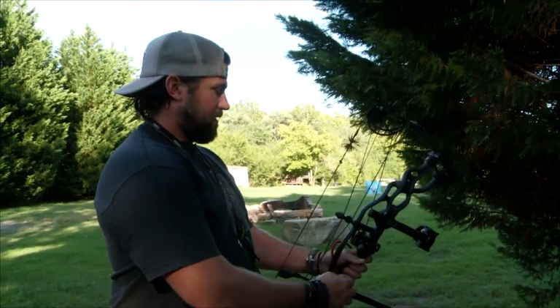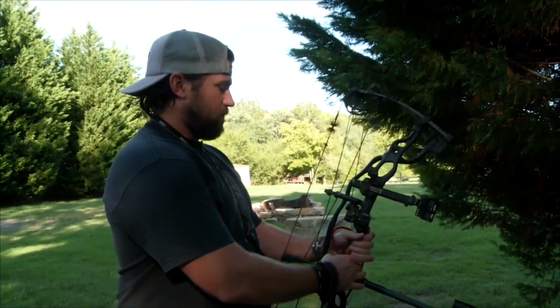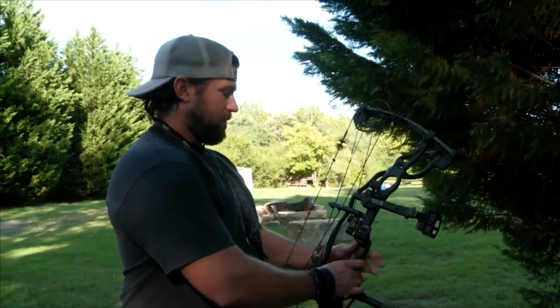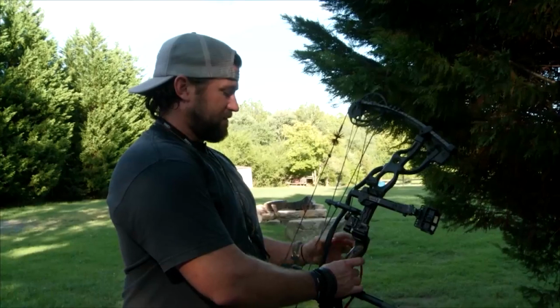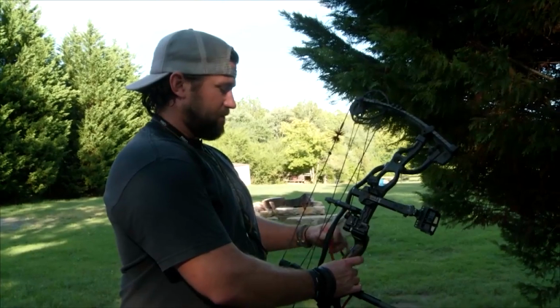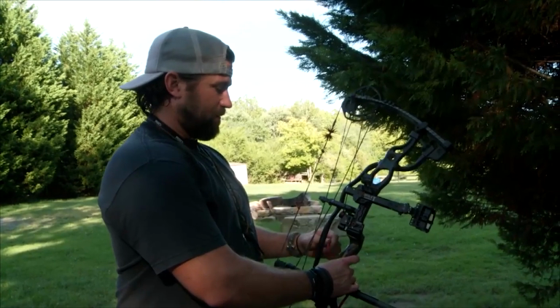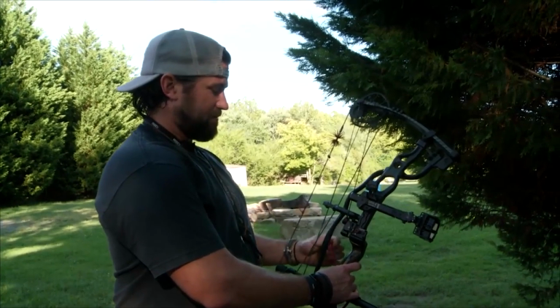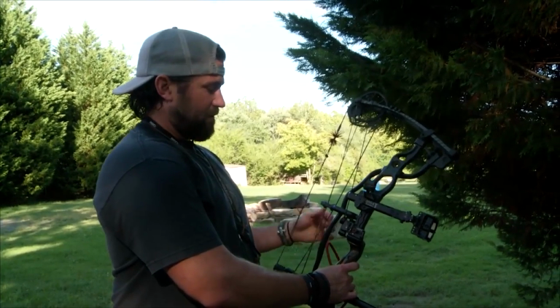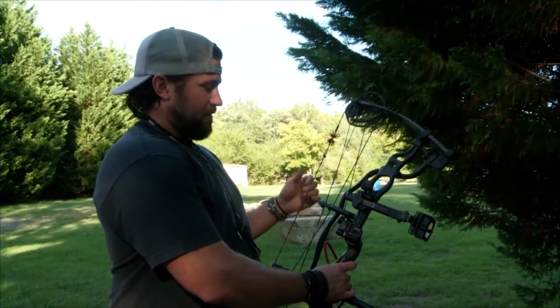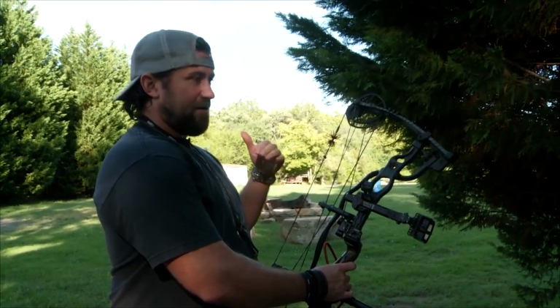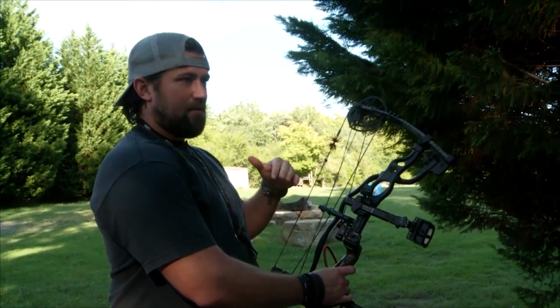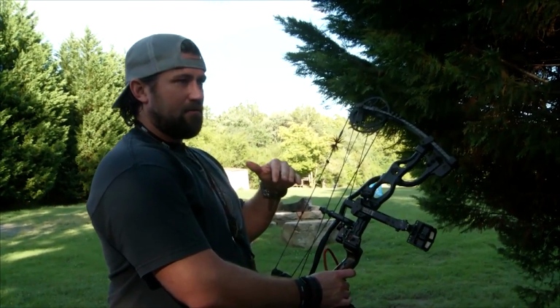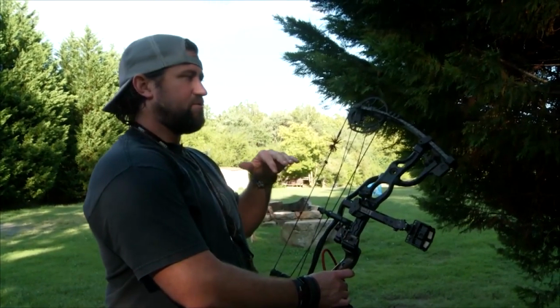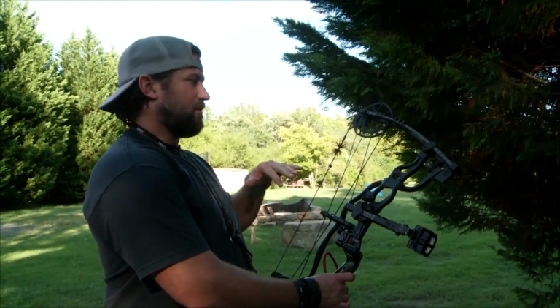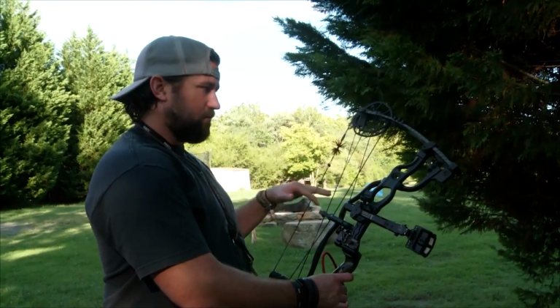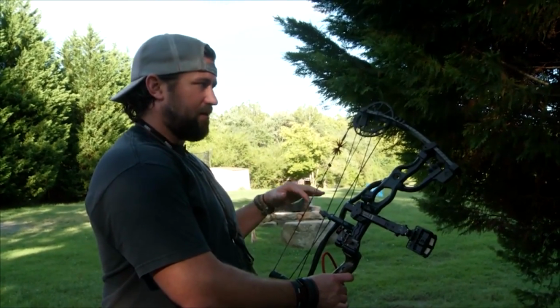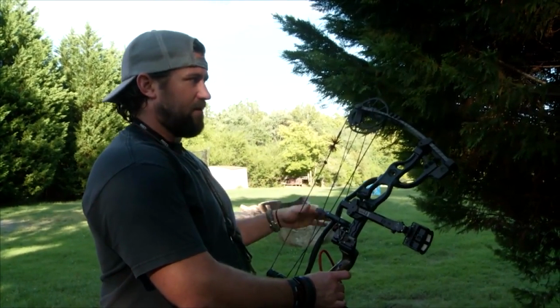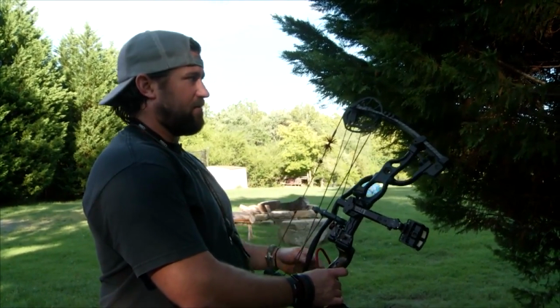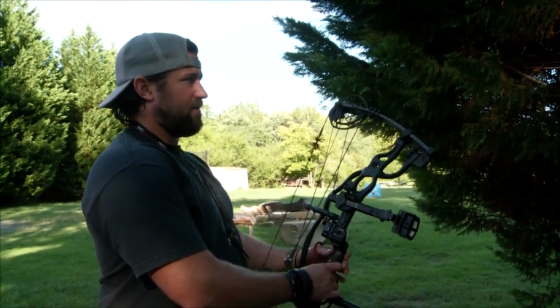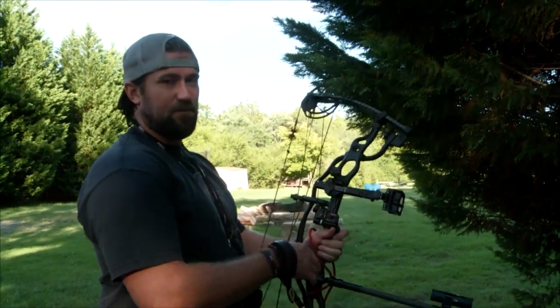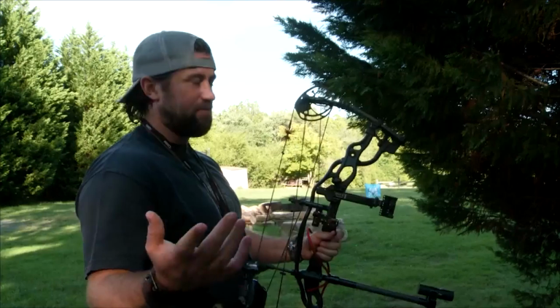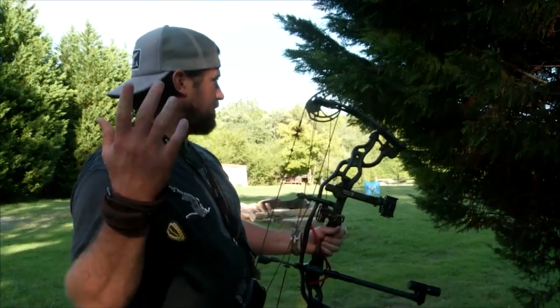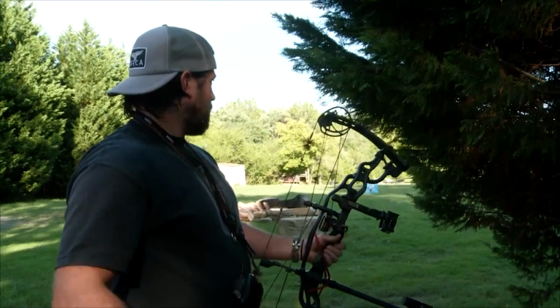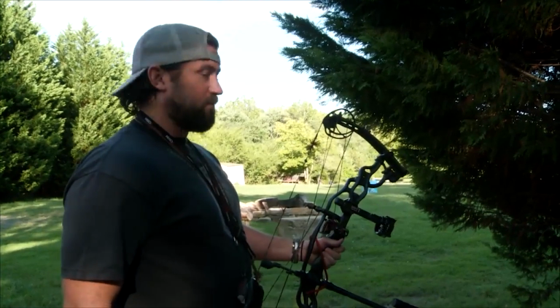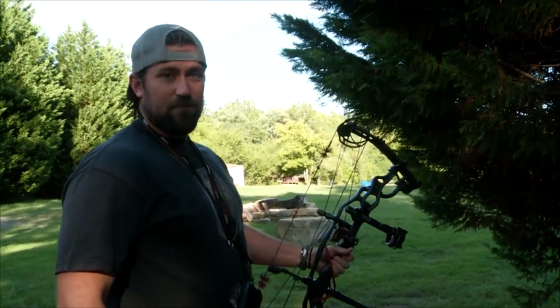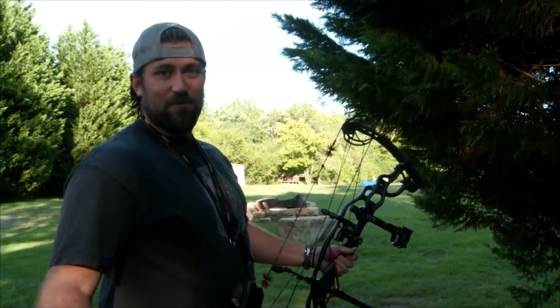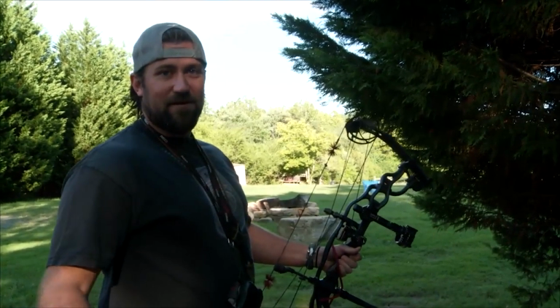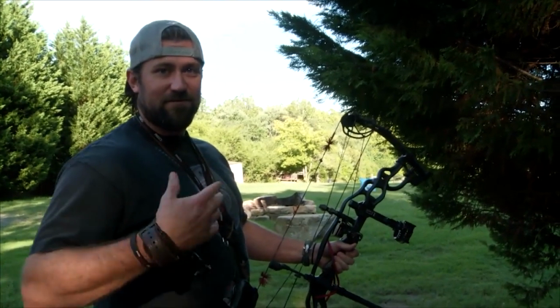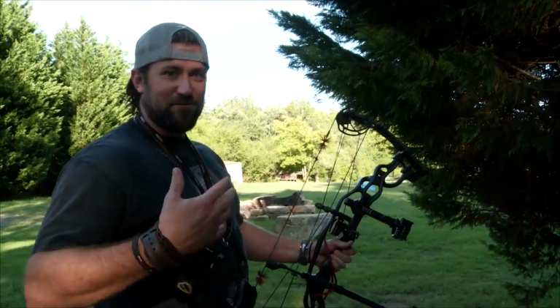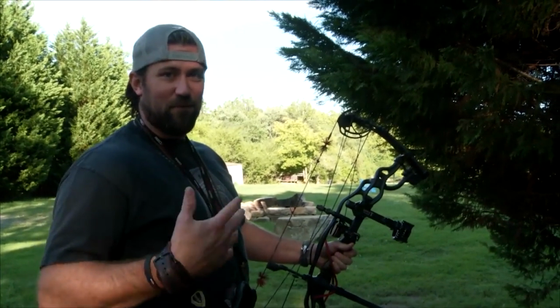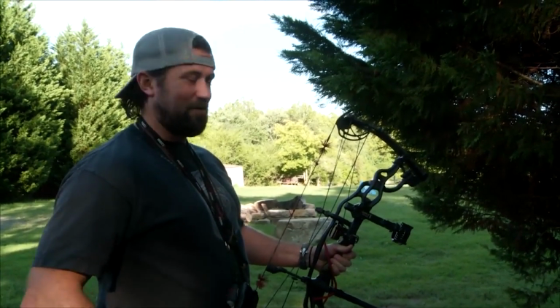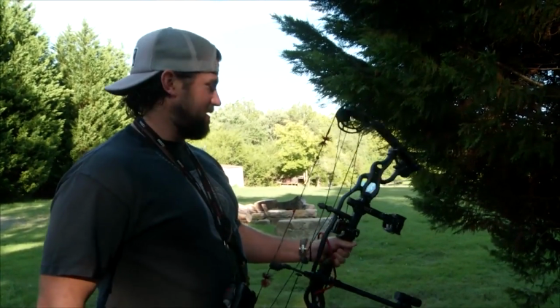One of the main things I tell people is it's a lot better to shoot a little bit every day than it is to wait till a week before opening day and then try to shoot 400 times a day.